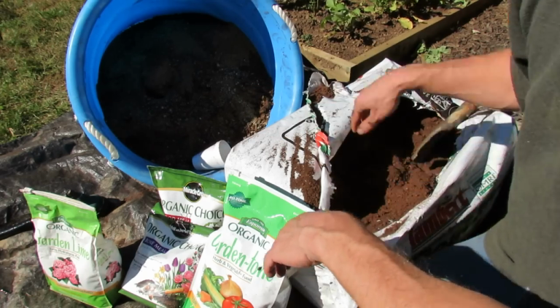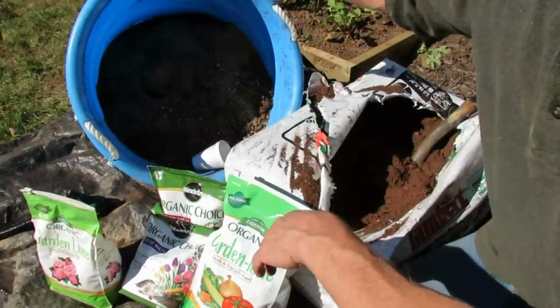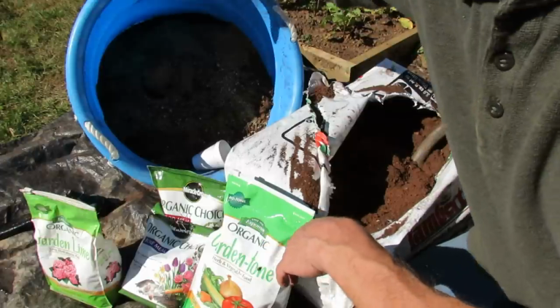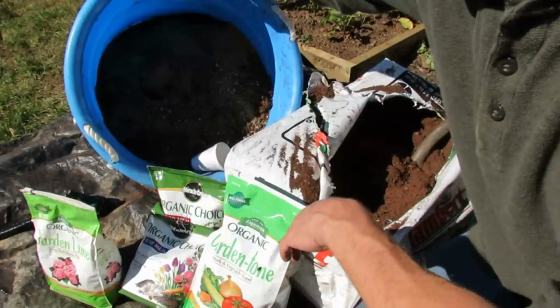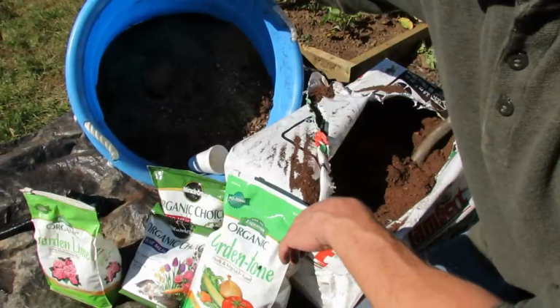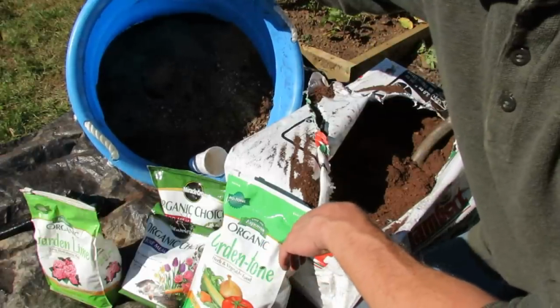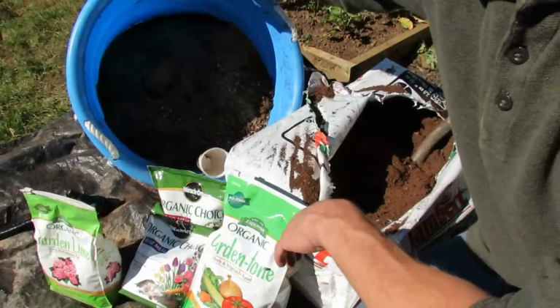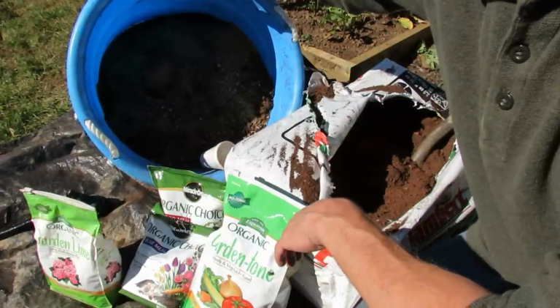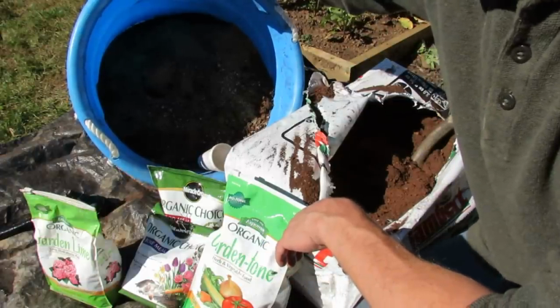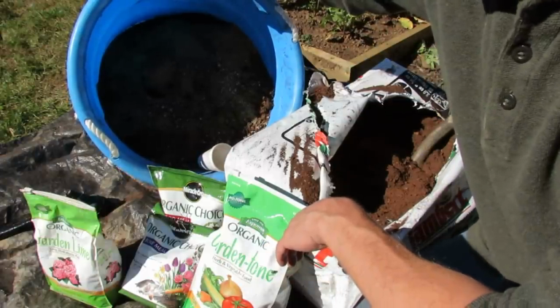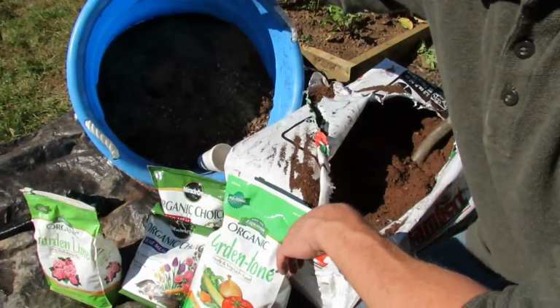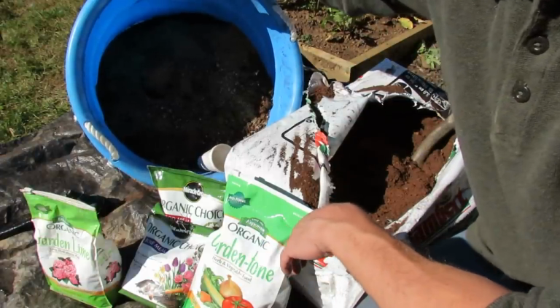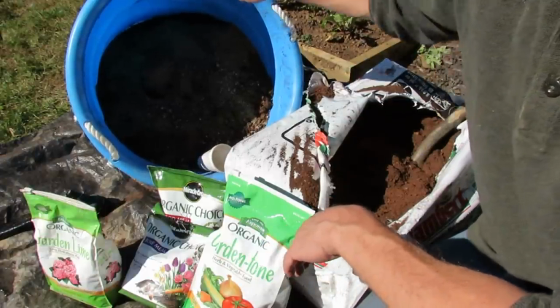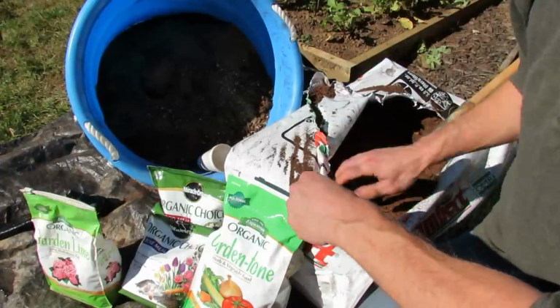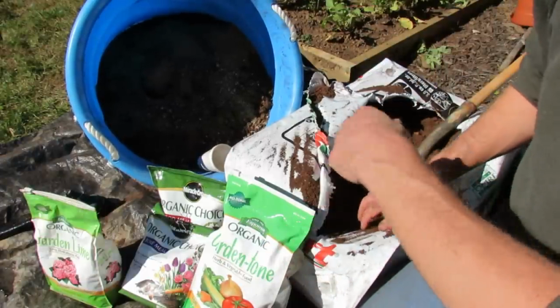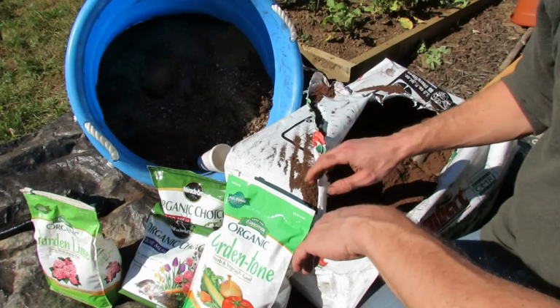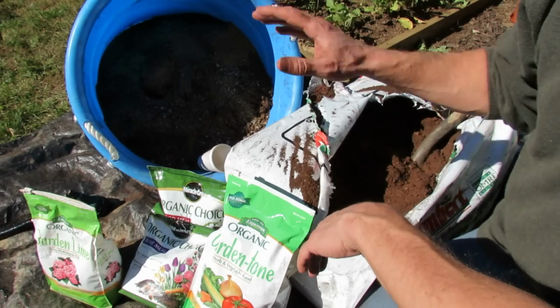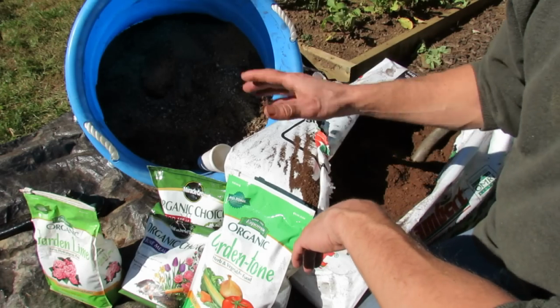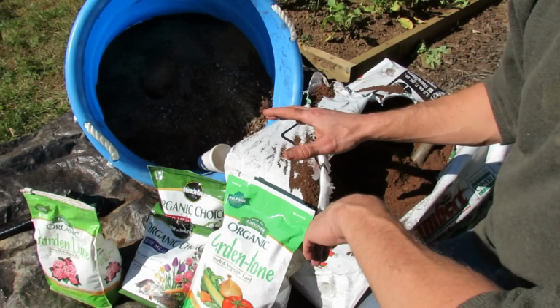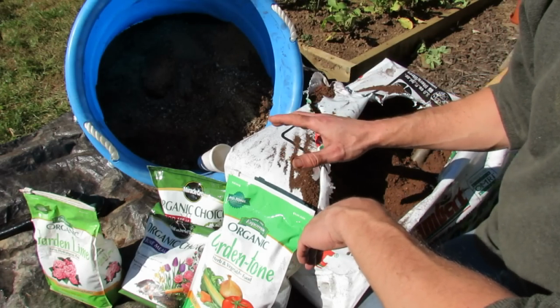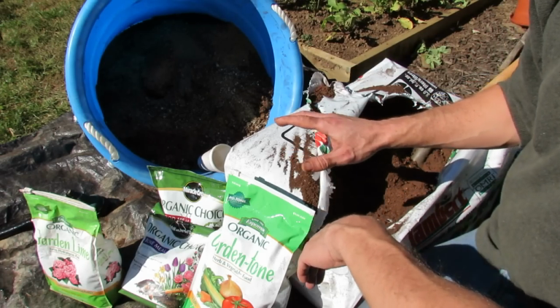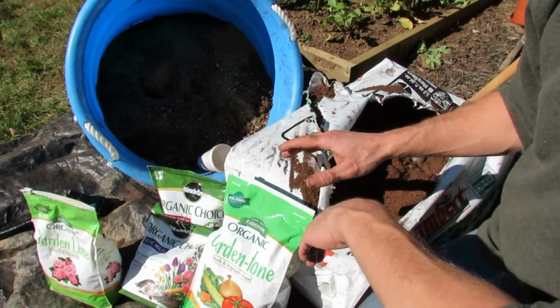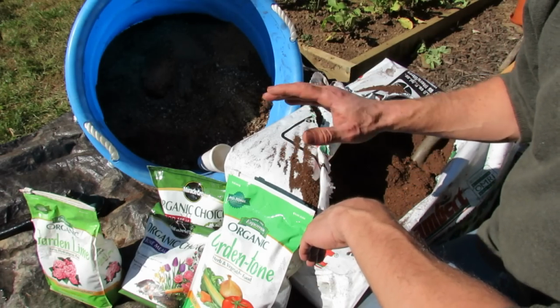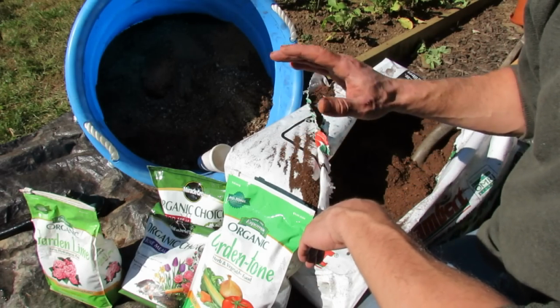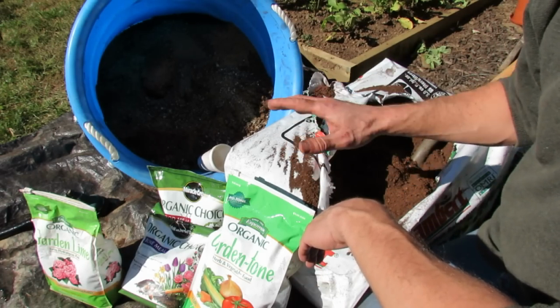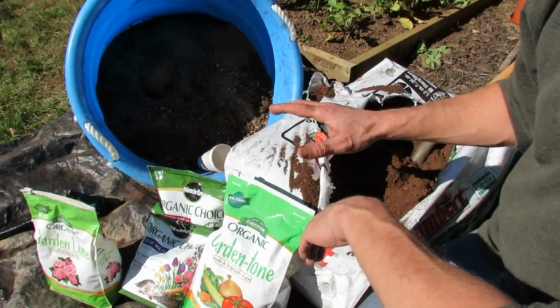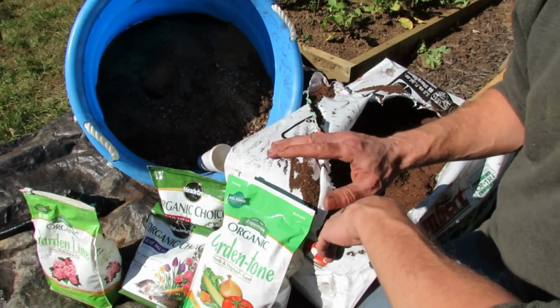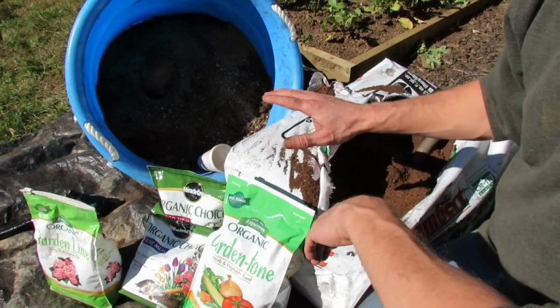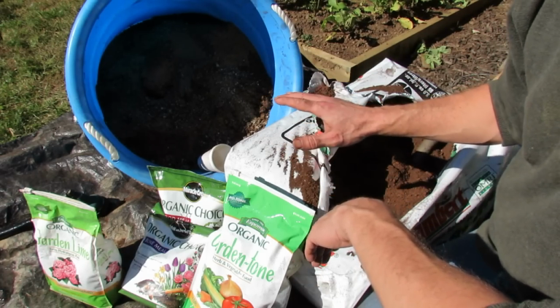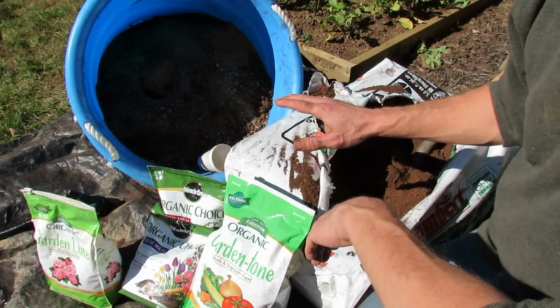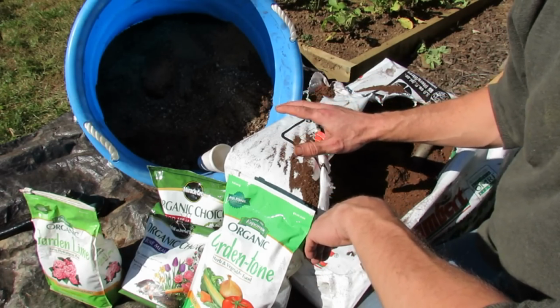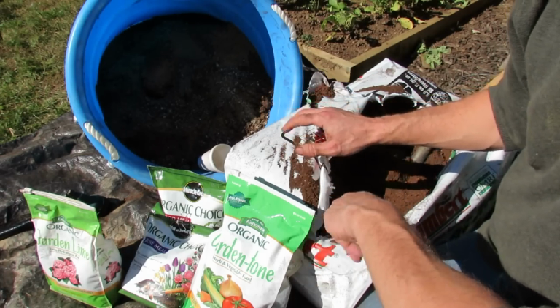The way I do that is I get a 22-gallon container — there's about ten gallons of dry peat moss in there. I'm also using only organic products in this video, and I'm going to use at least half my beds purely organic next year in 2014.